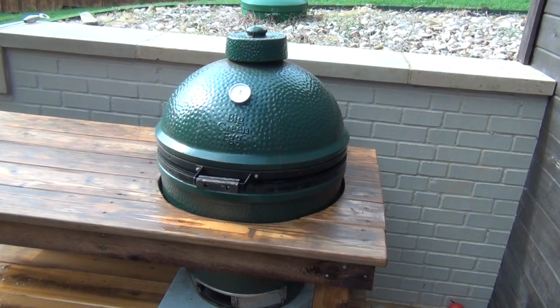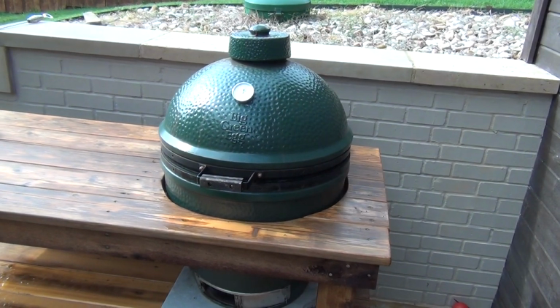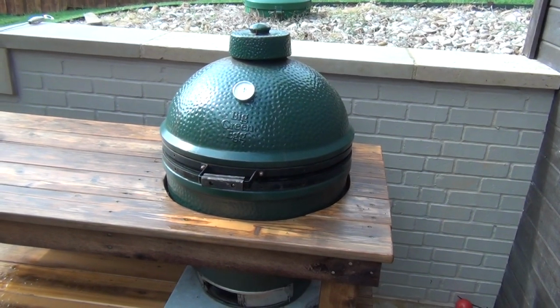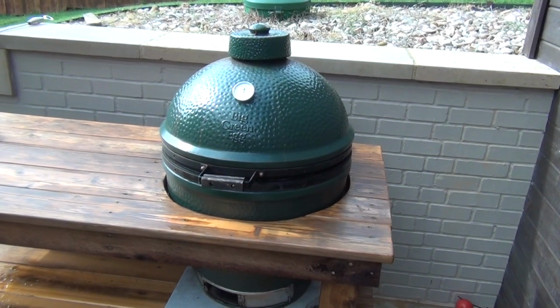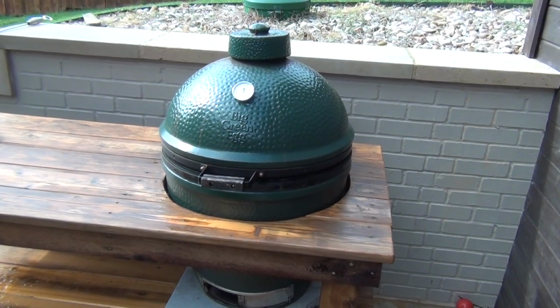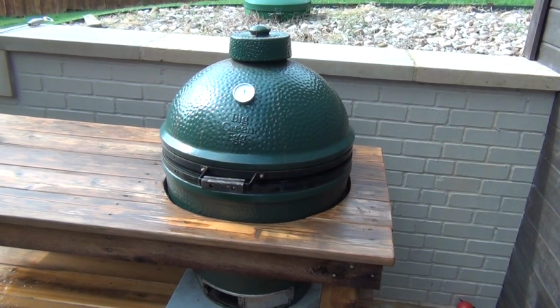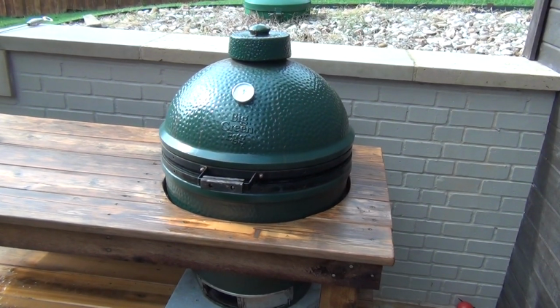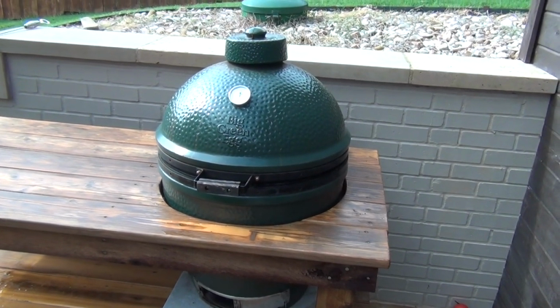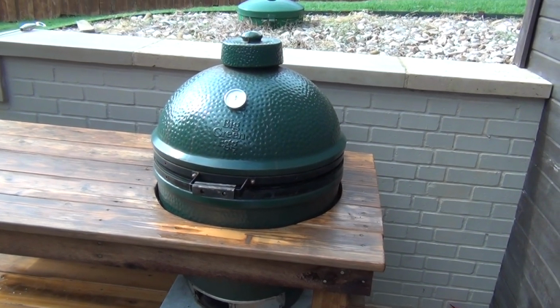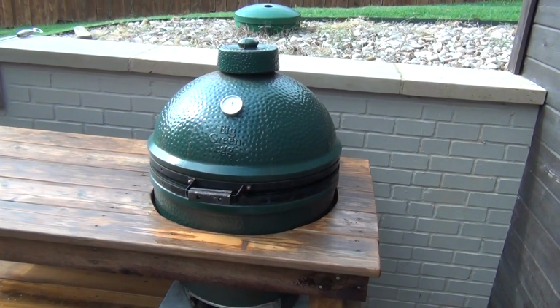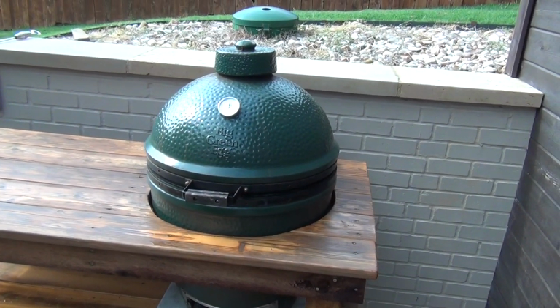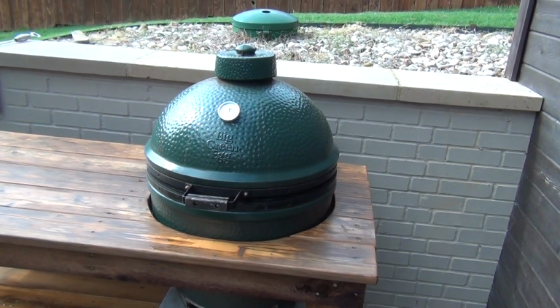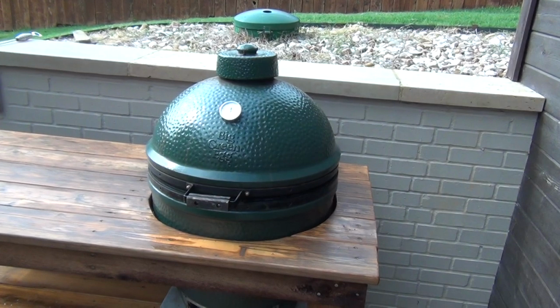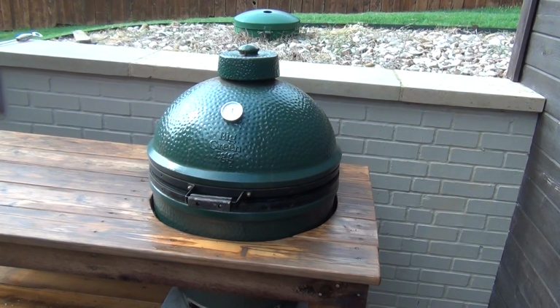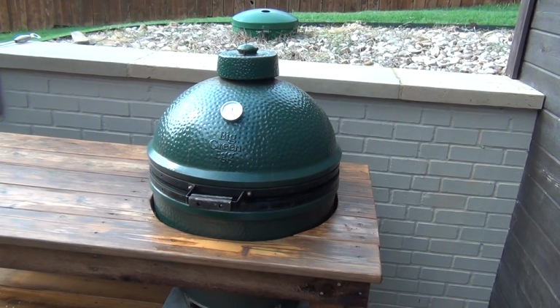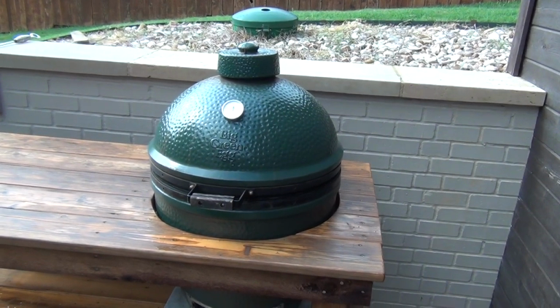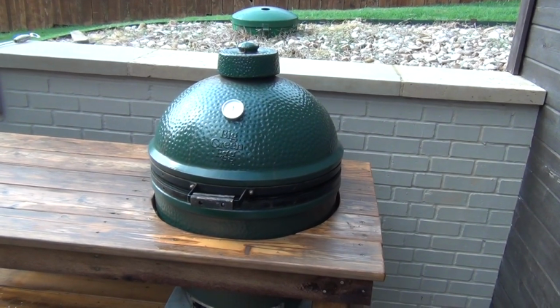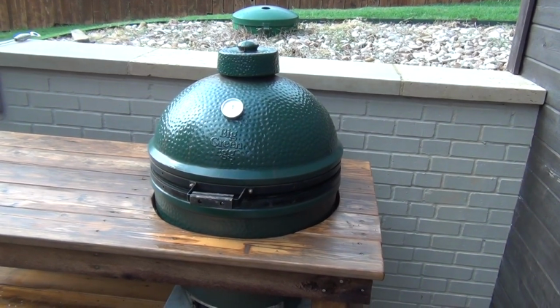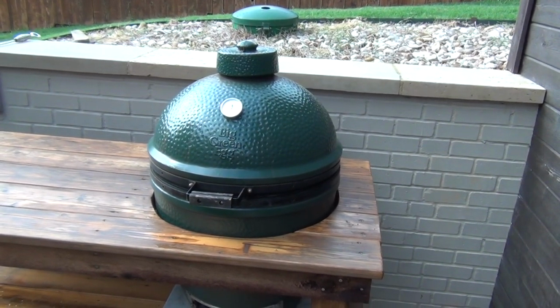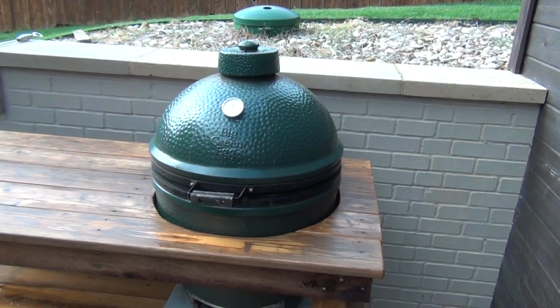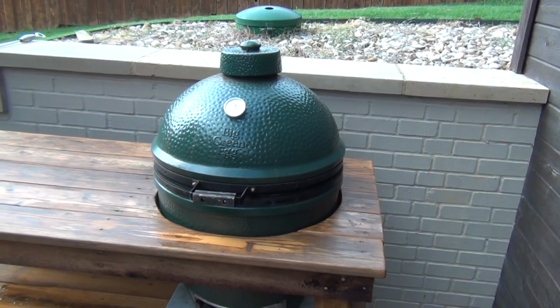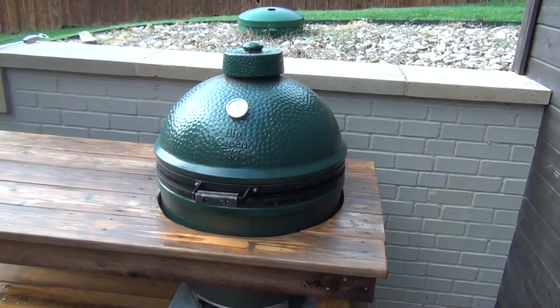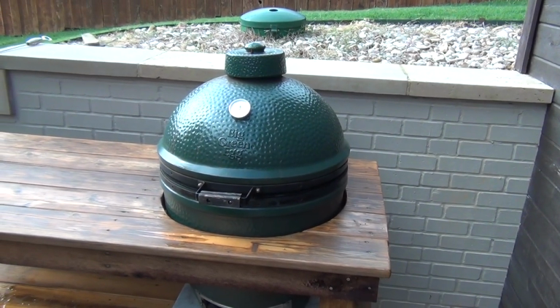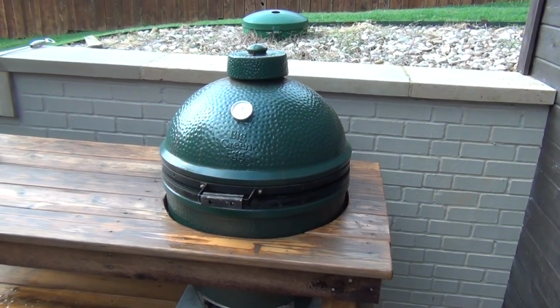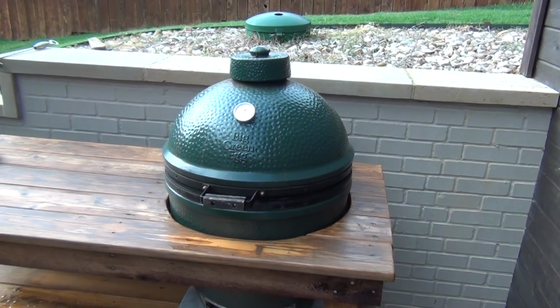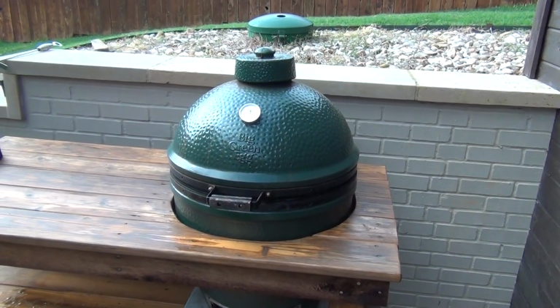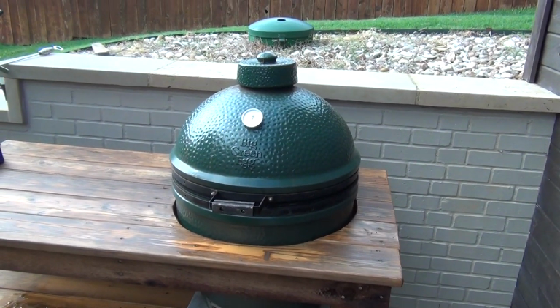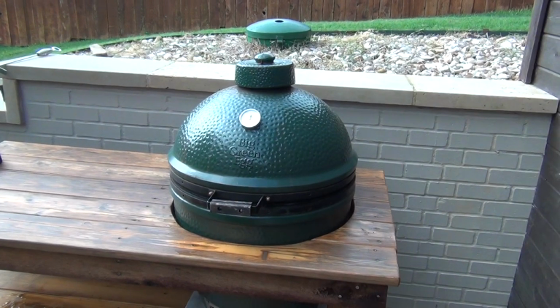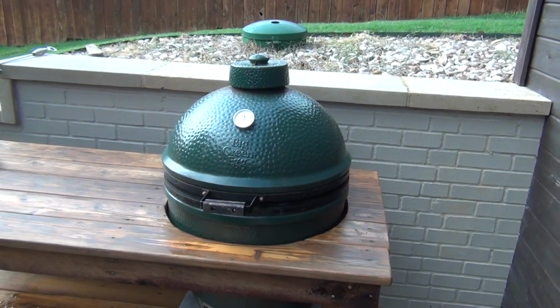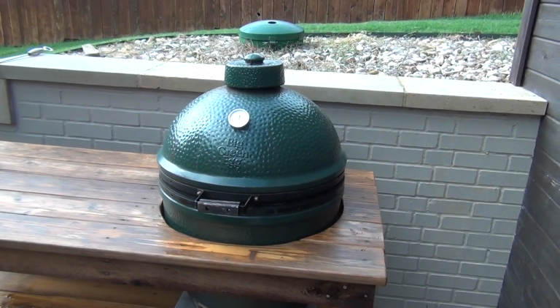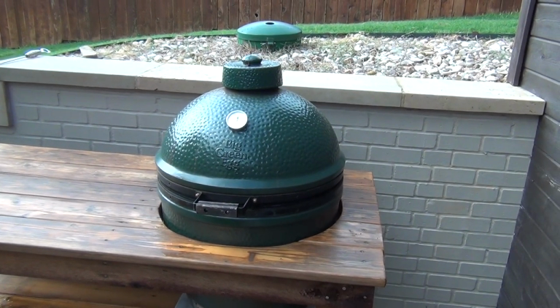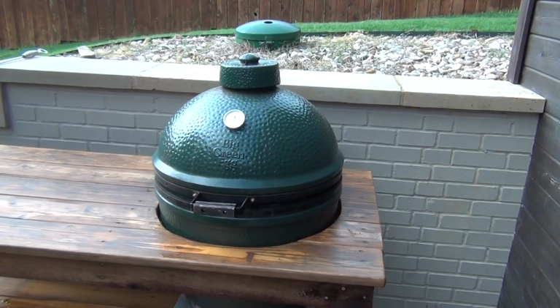Hey everybody, Flaming Rooster BBQ here. Today we're going to do something that you really need to be doing about once a year at a minimum on your Big Green Egg or Komodo Joe, which is a high heat burn off.